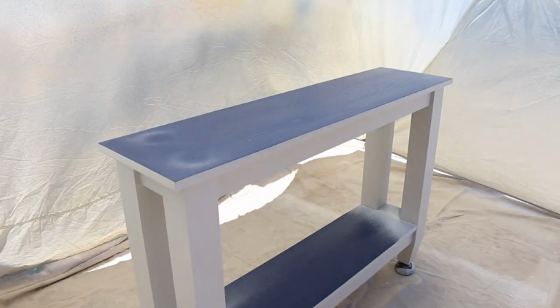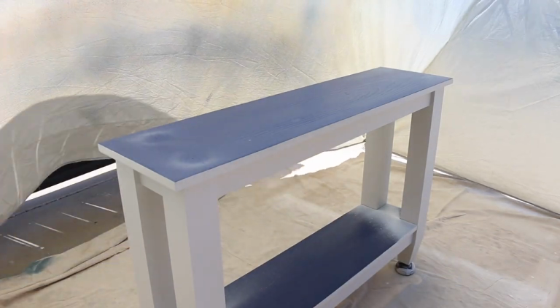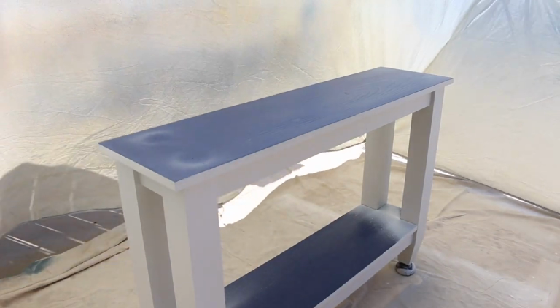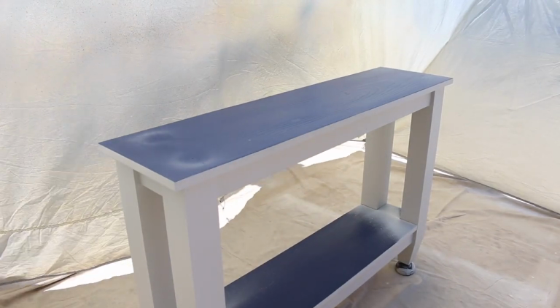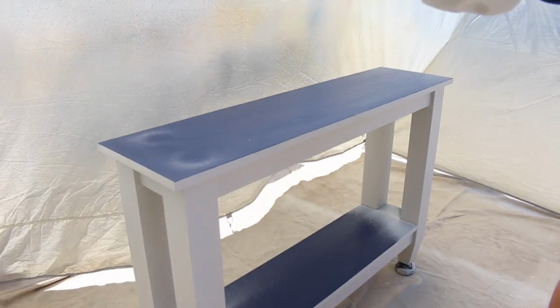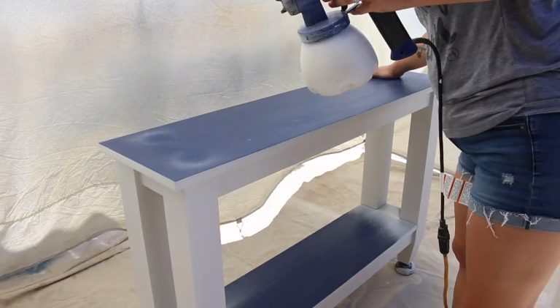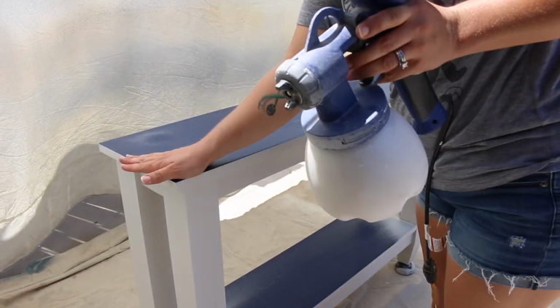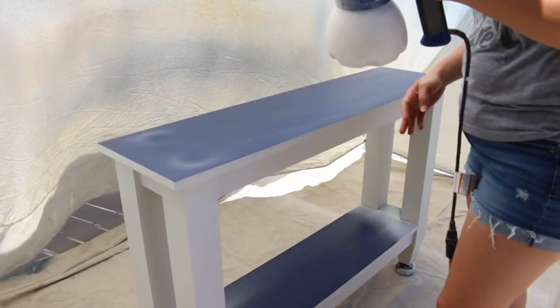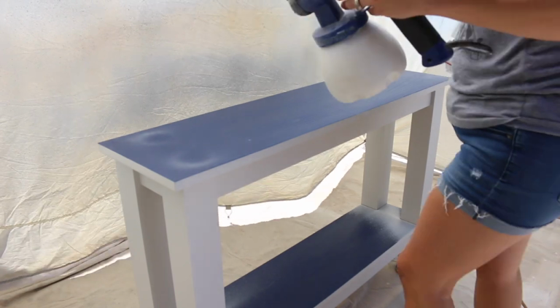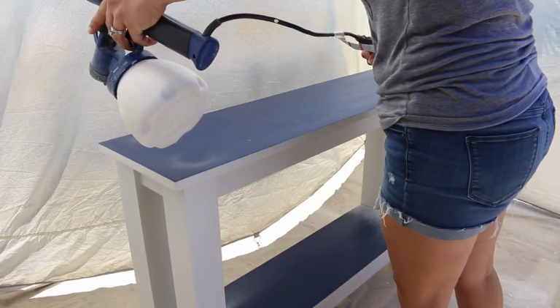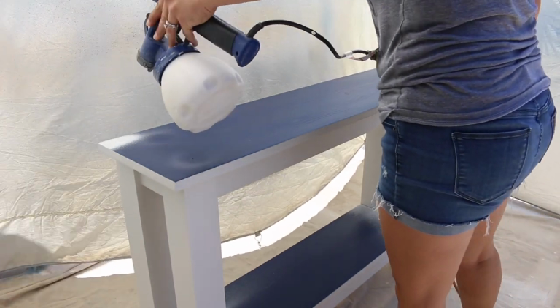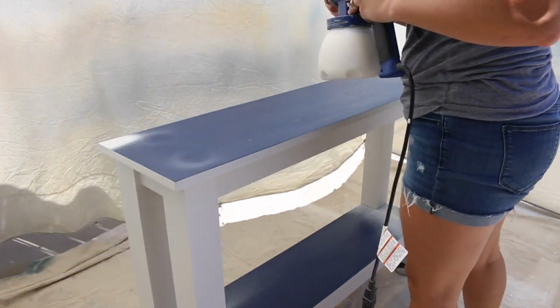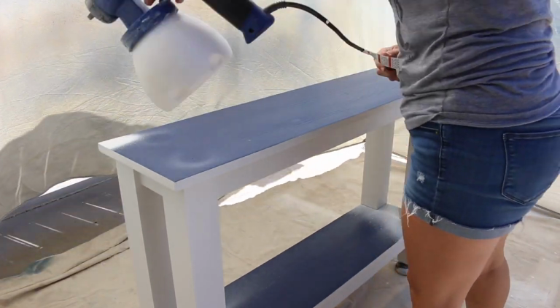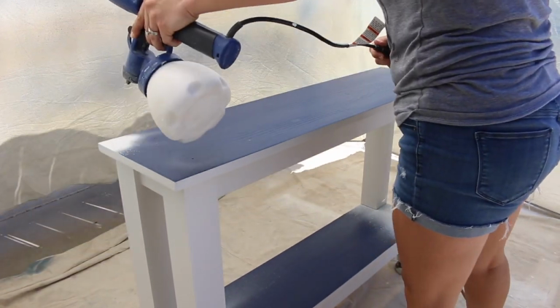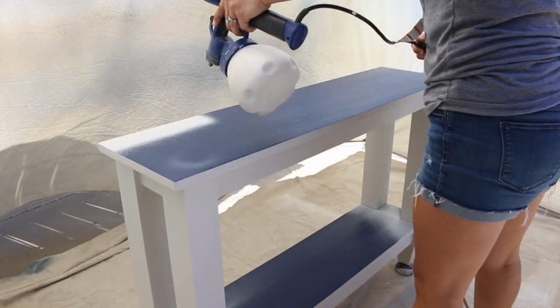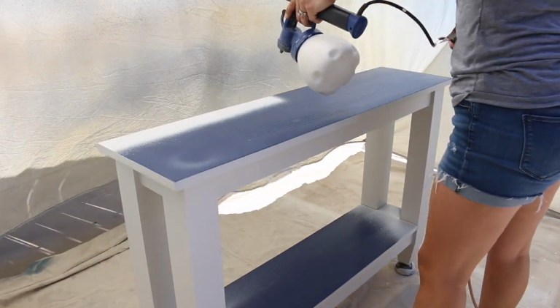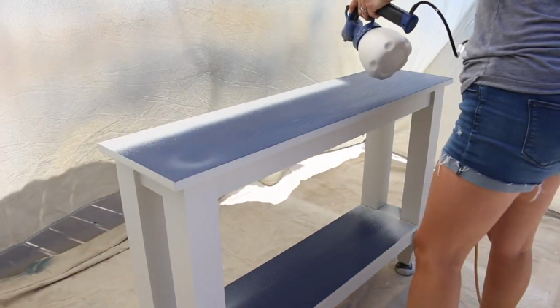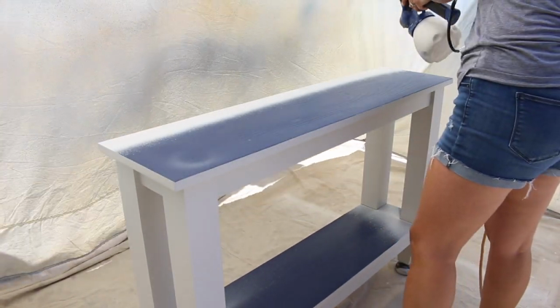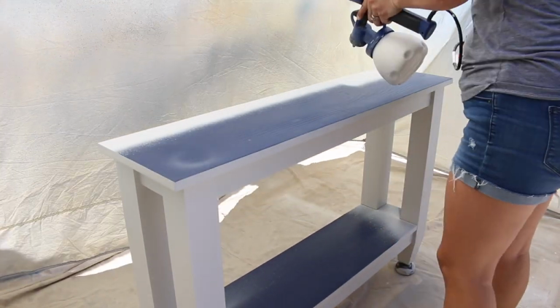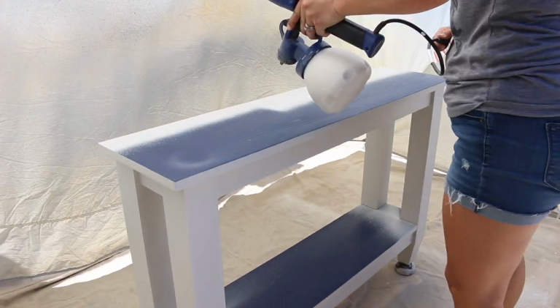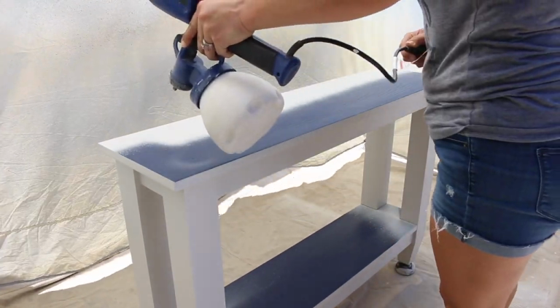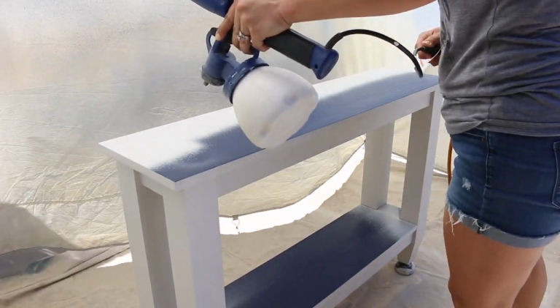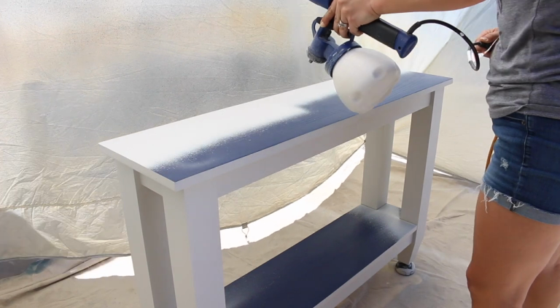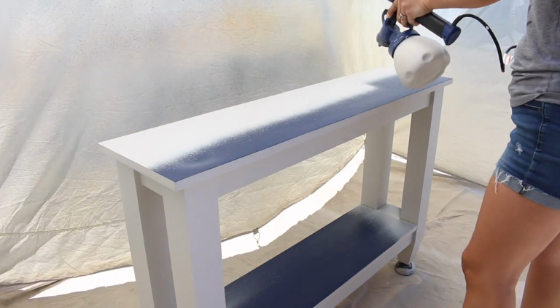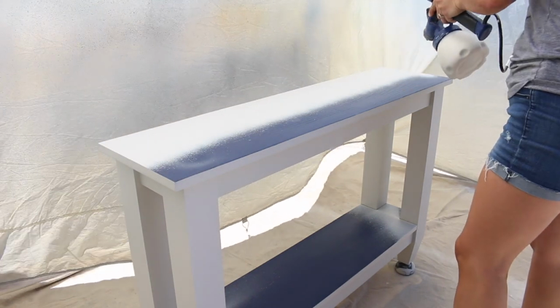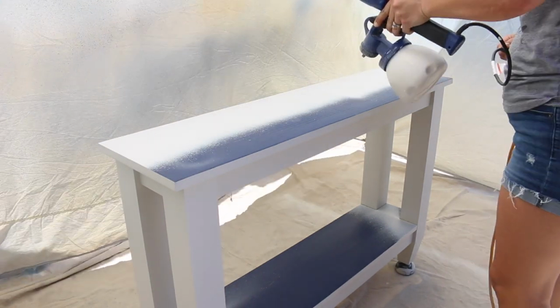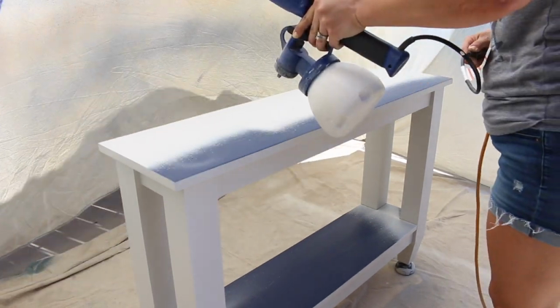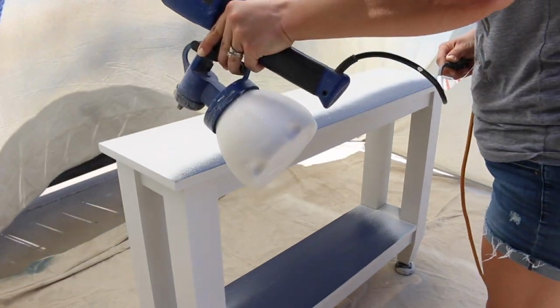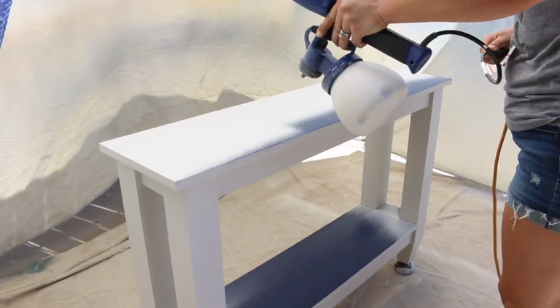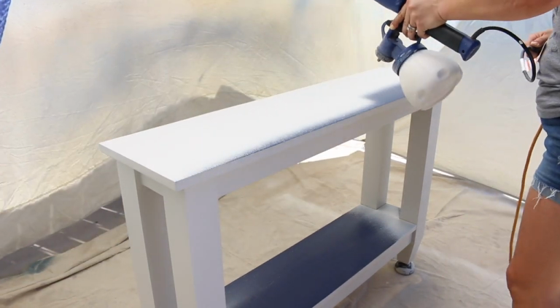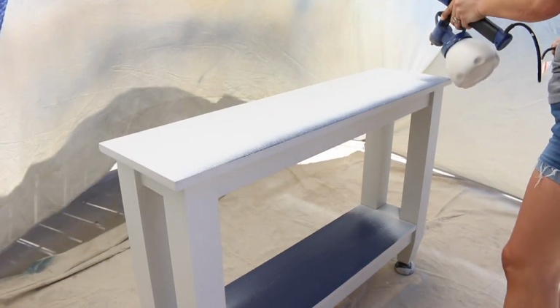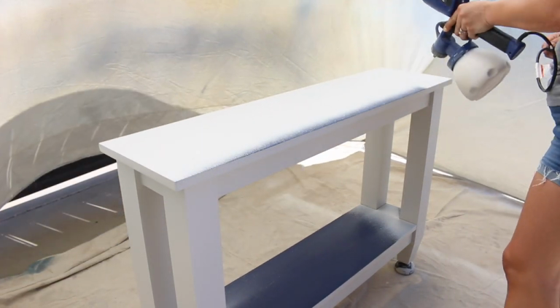Once the bottom portion of the table was painted and dry, I flipped it over to finish spraying the top and bottom shelves, plus hit any areas that I may have missed before. I used two coats of paint and then let it dry completely.